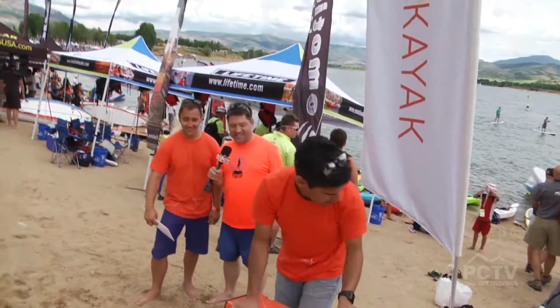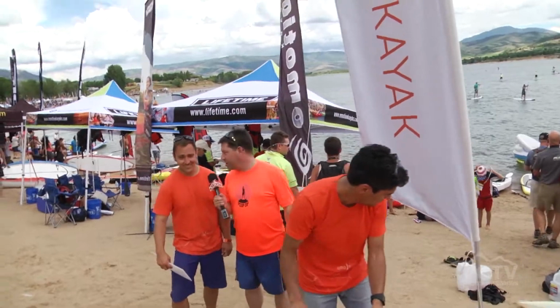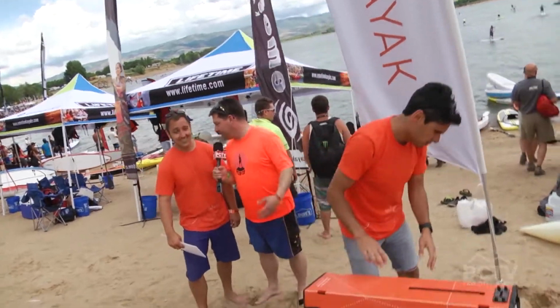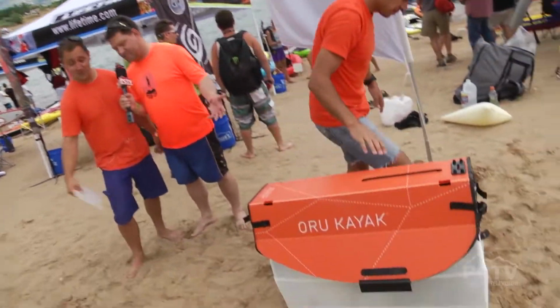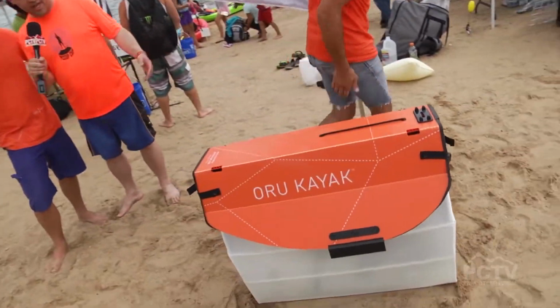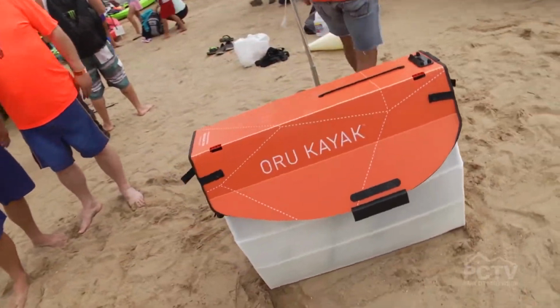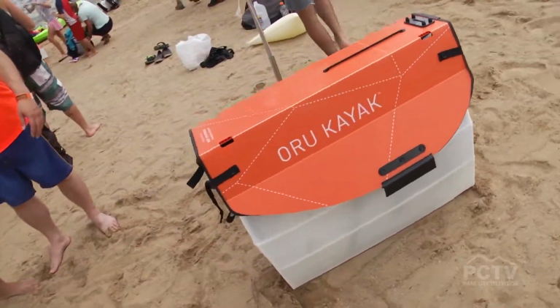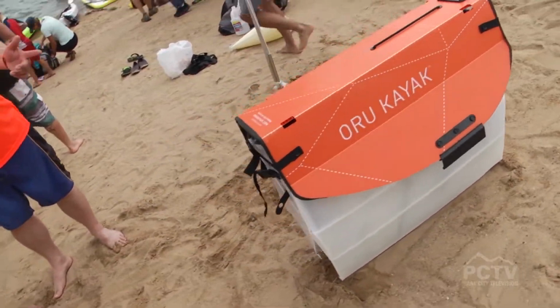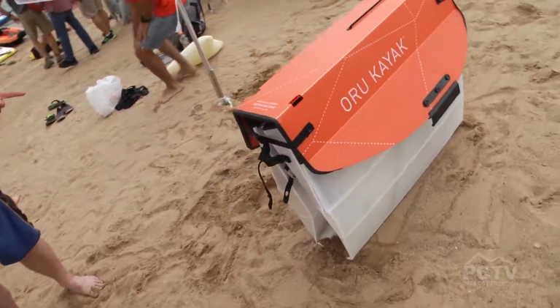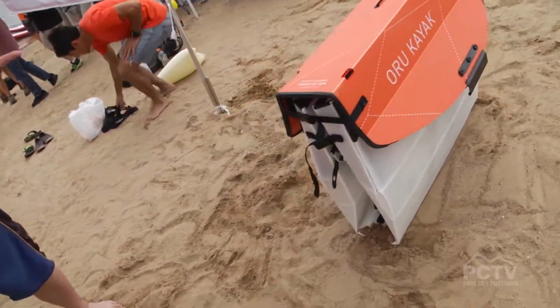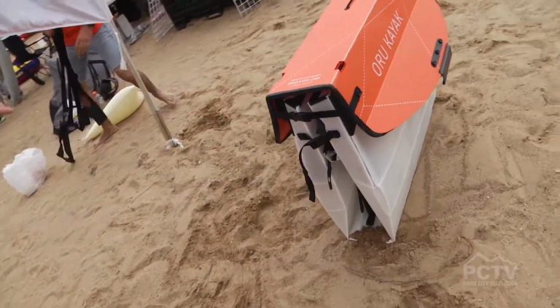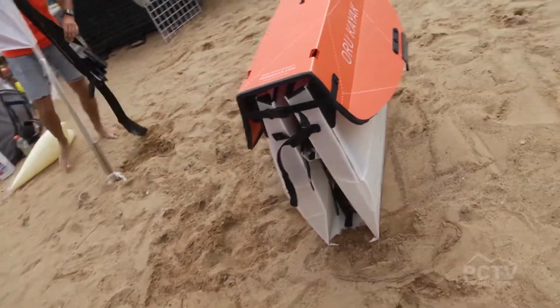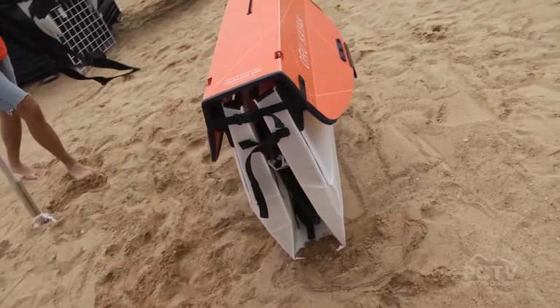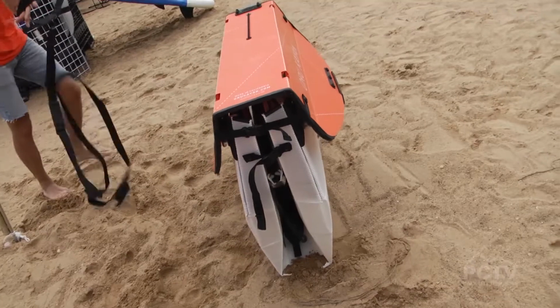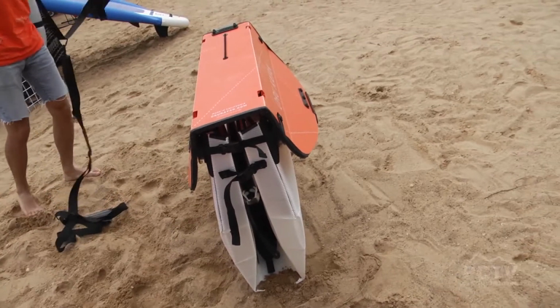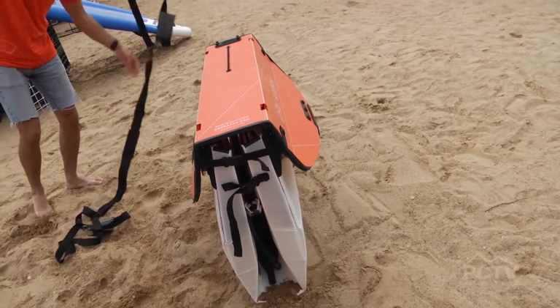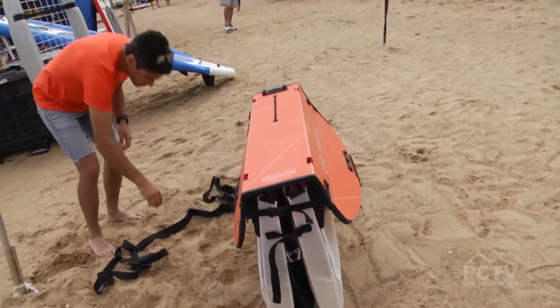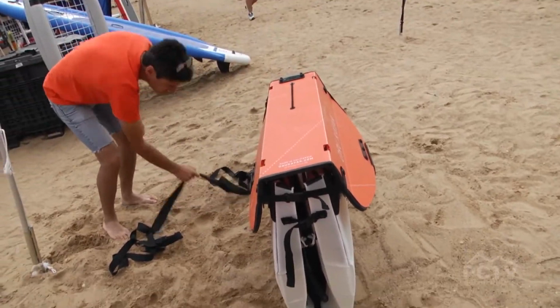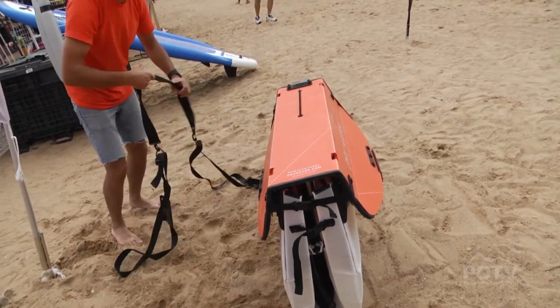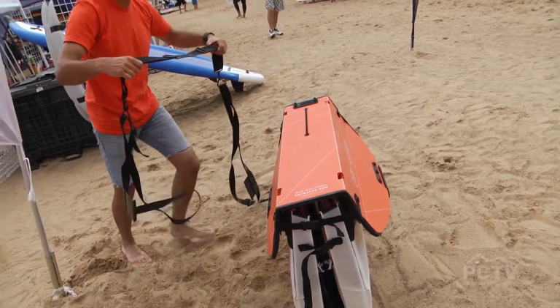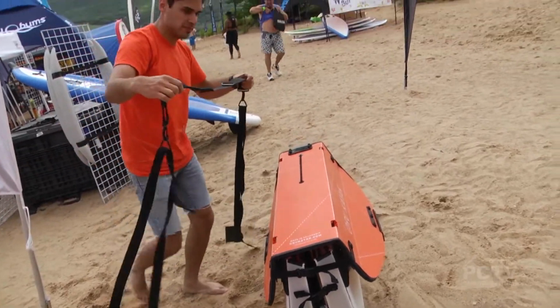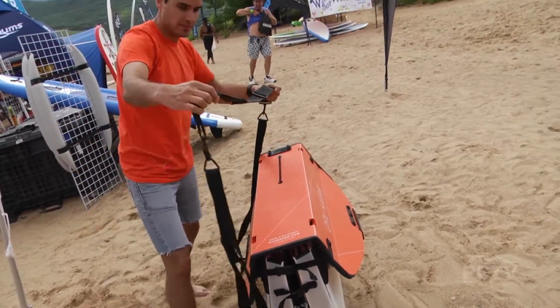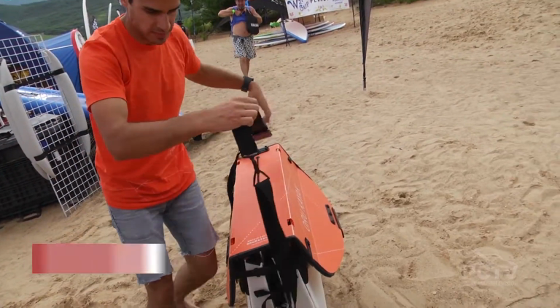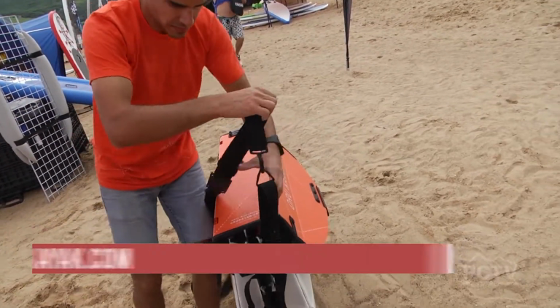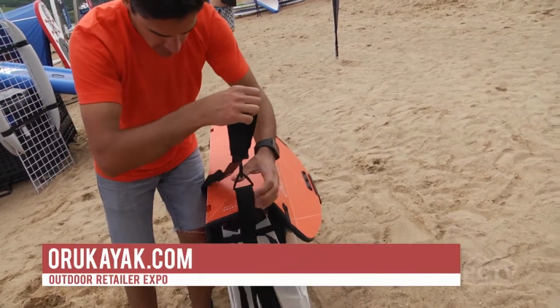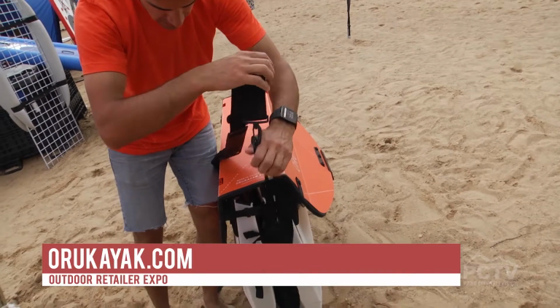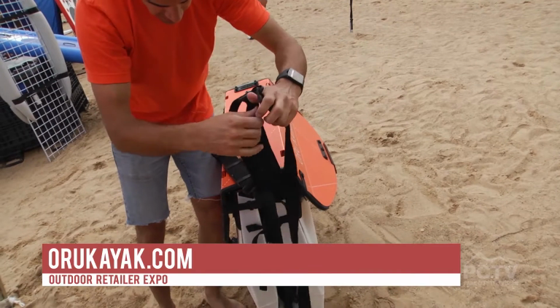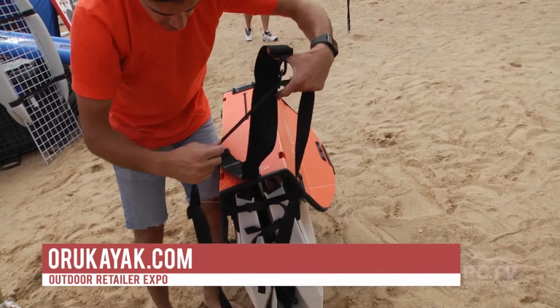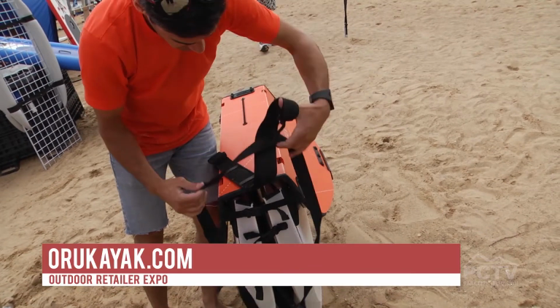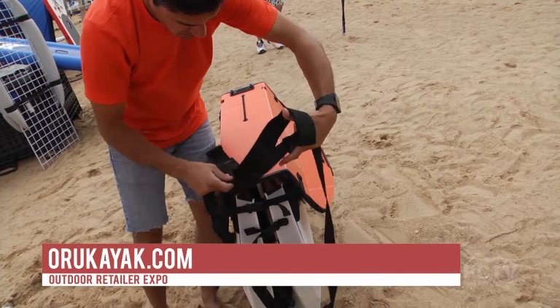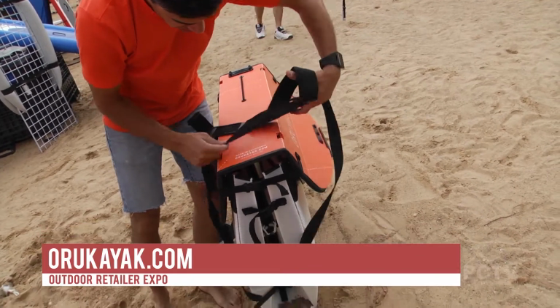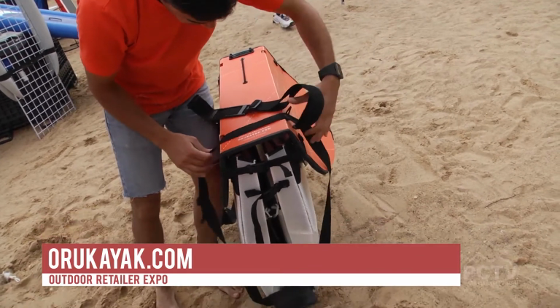You can take a whole family out kayaking with the Oru Kayak. What's the website? Orukayak.com — O-R-U-kayak.com. You're just putting the finishing touches on this right now, and what a tremendous idea this is.